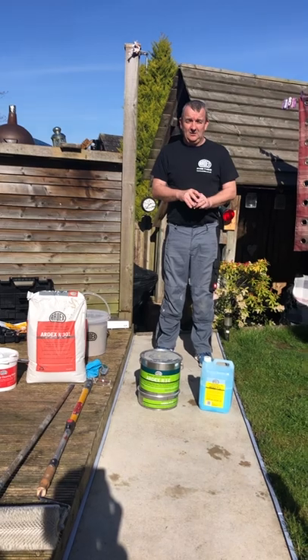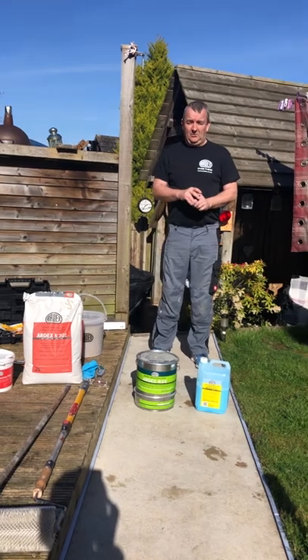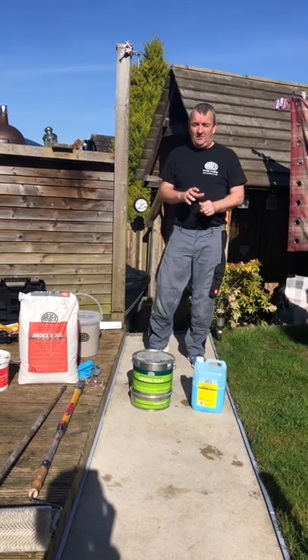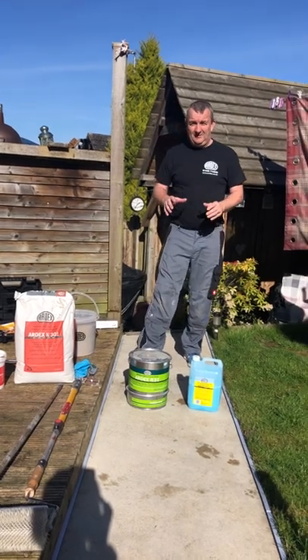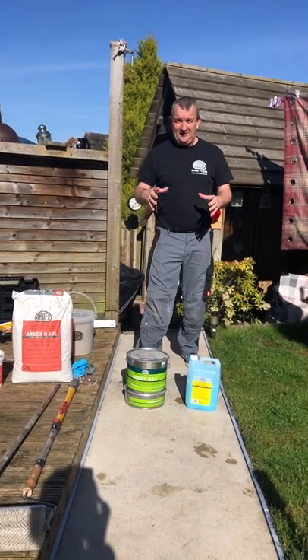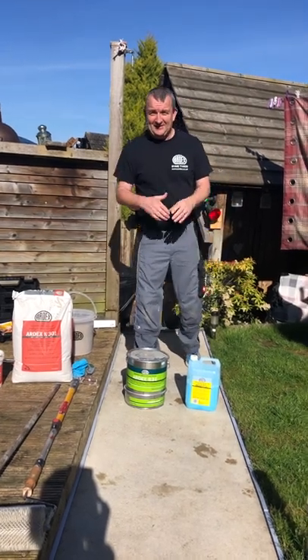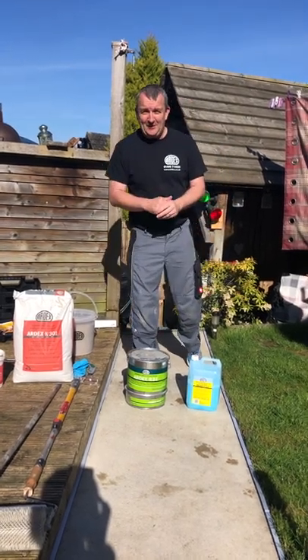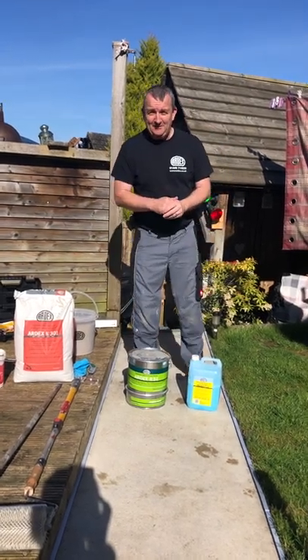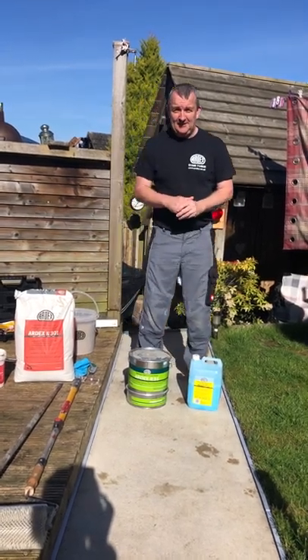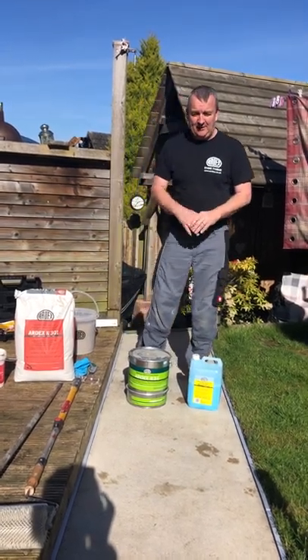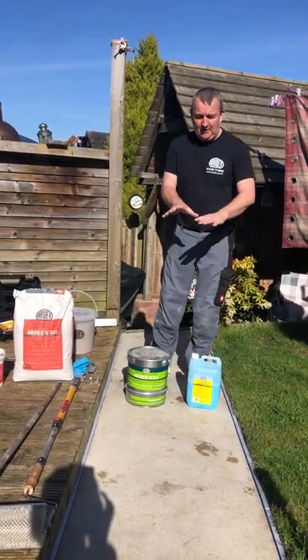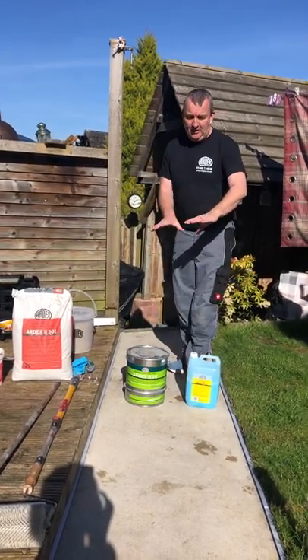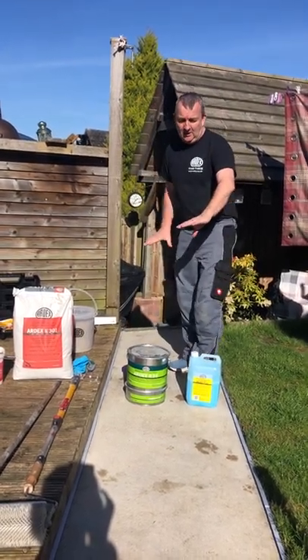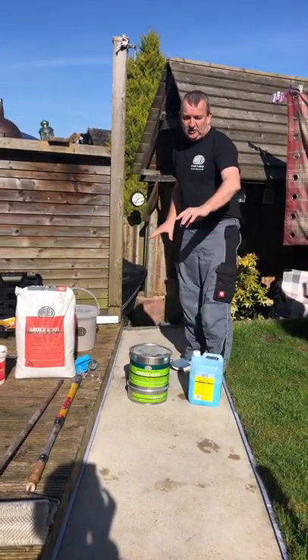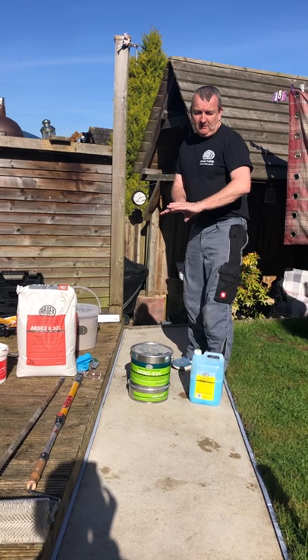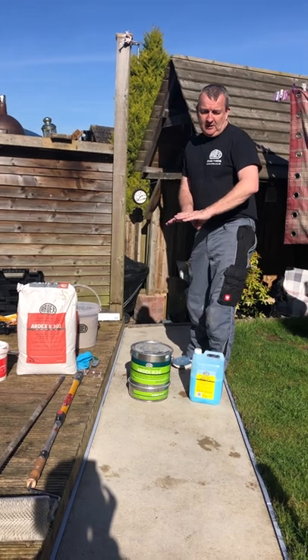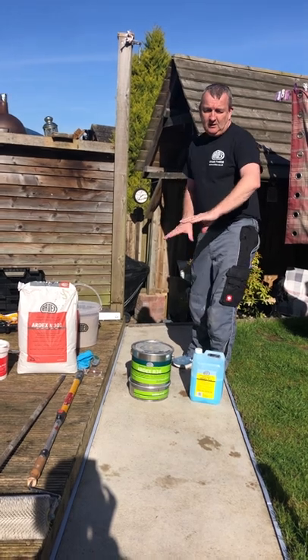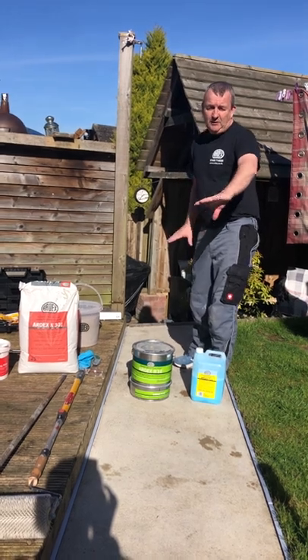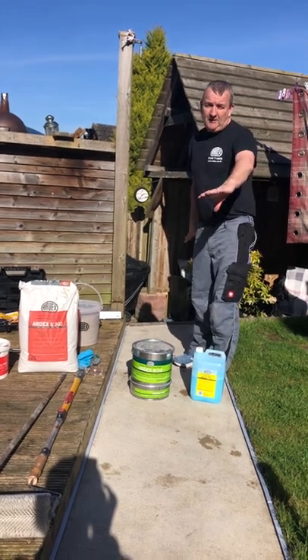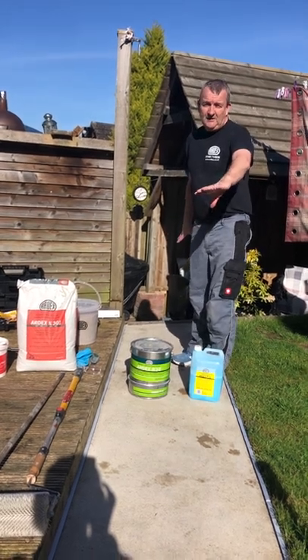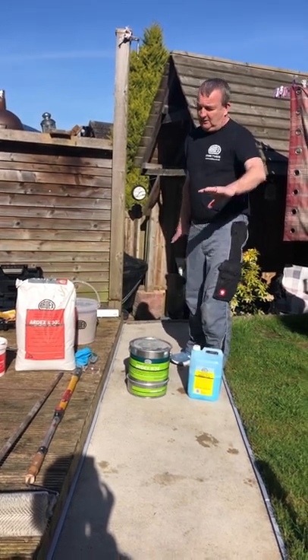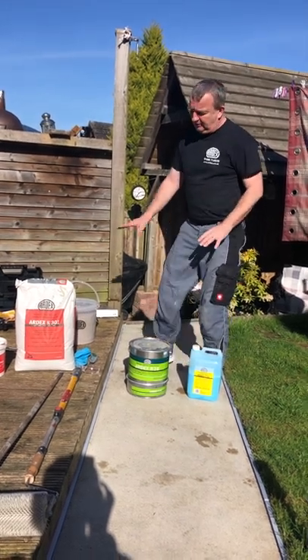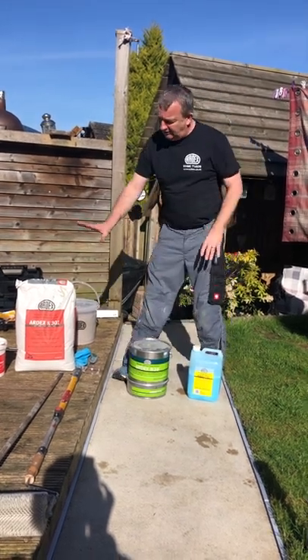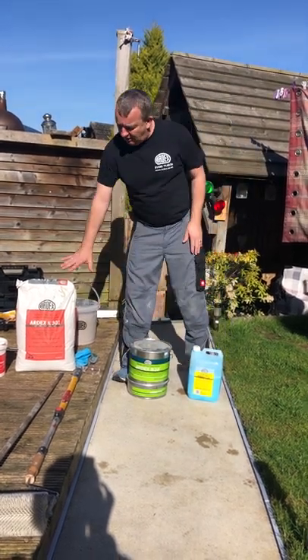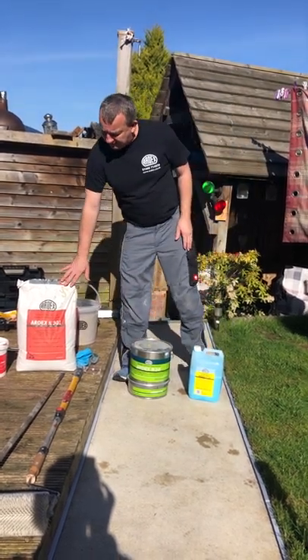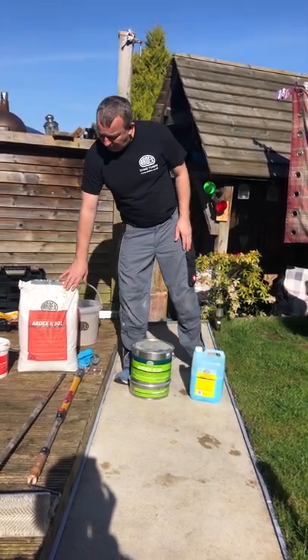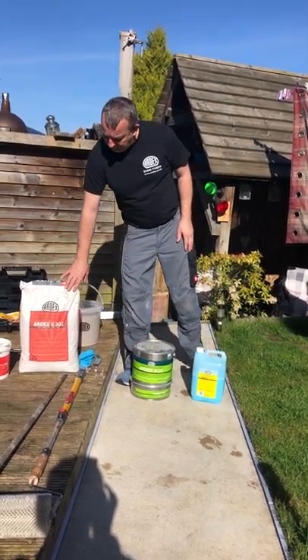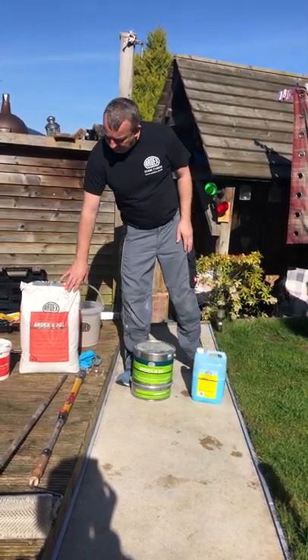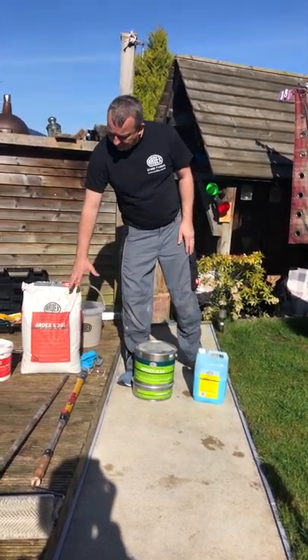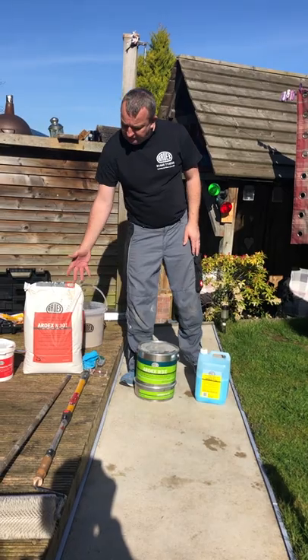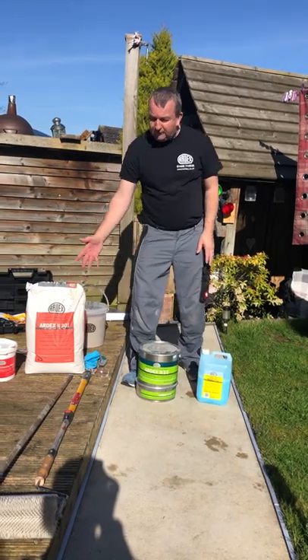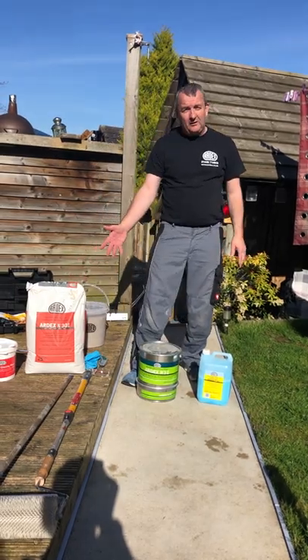Good morning and welcome to another edition of Steve at Home. Today we're going to be smoothing my garden path outside, and I'm going to be using the Ardex K301 resurfacing product for concrete.